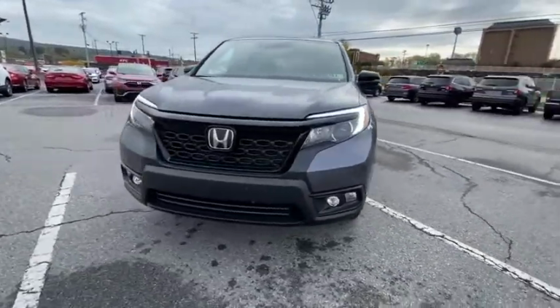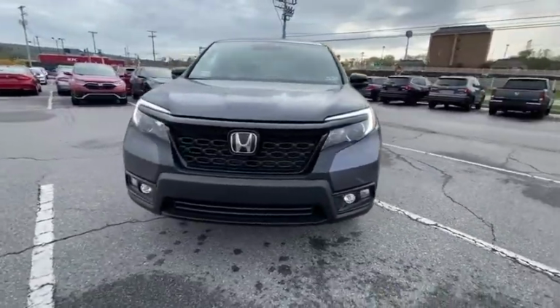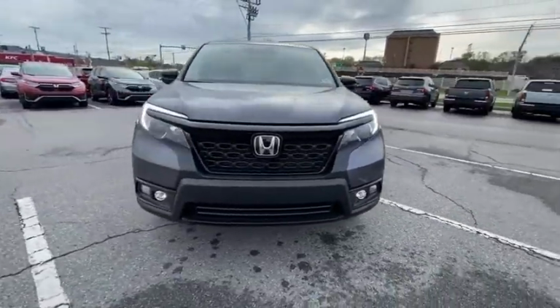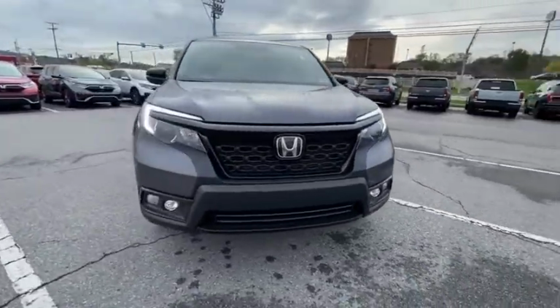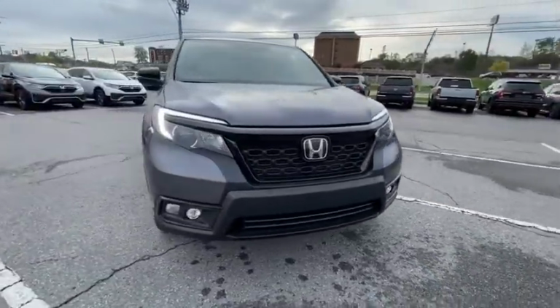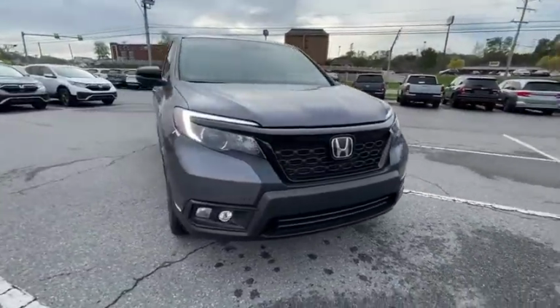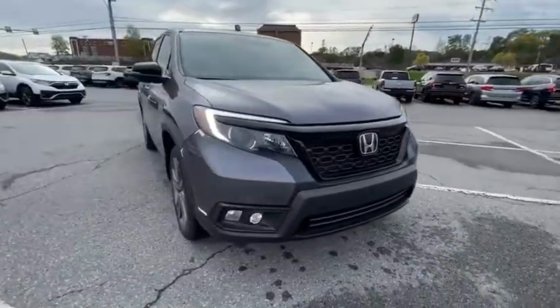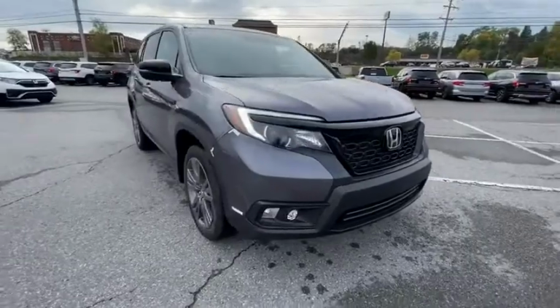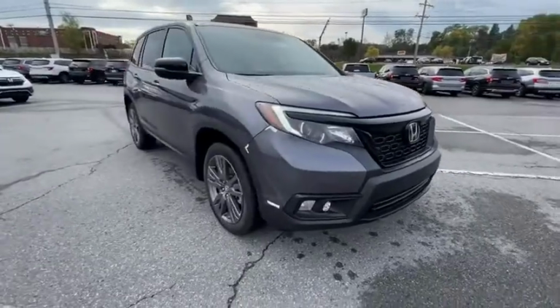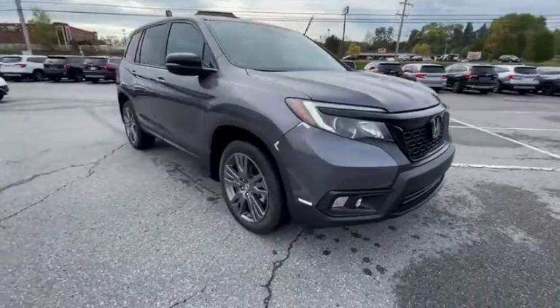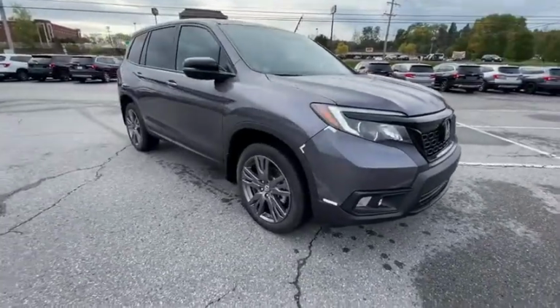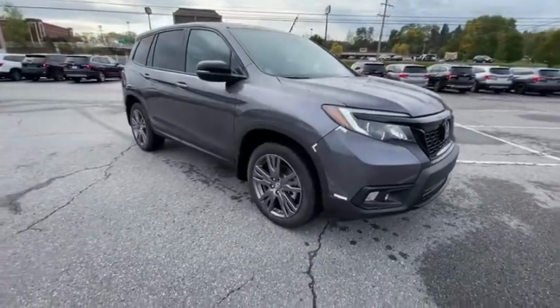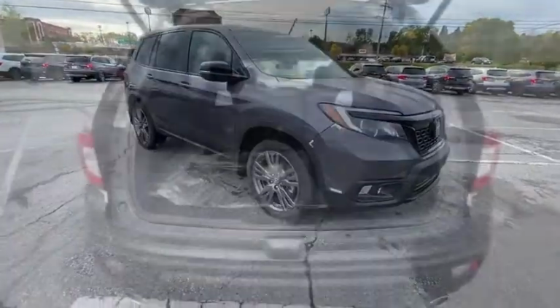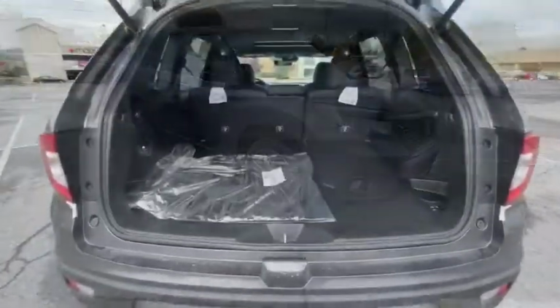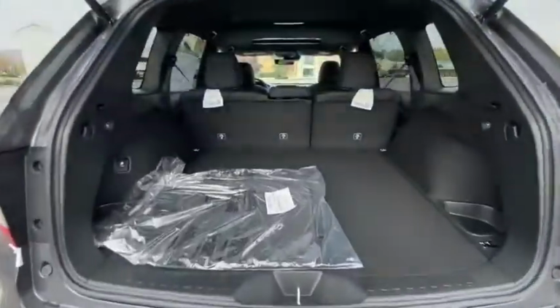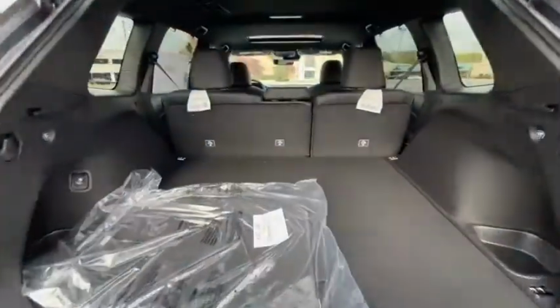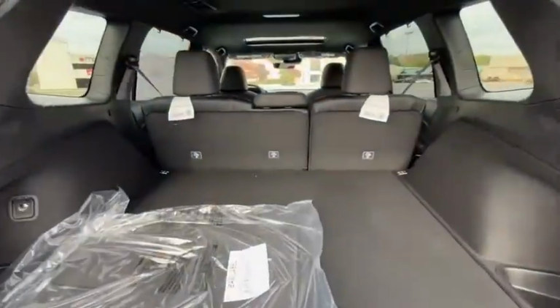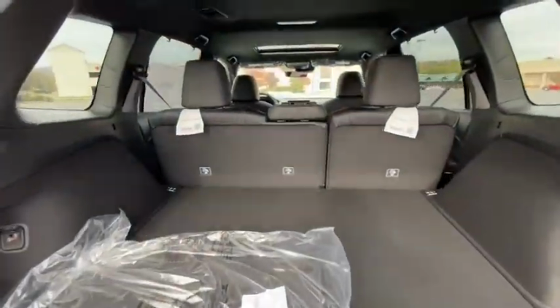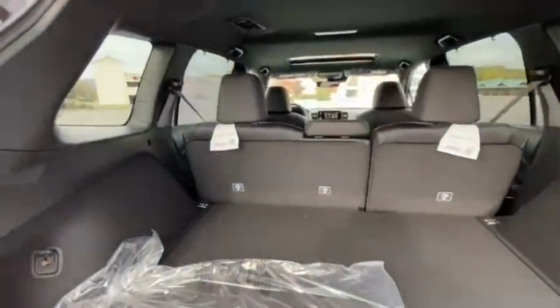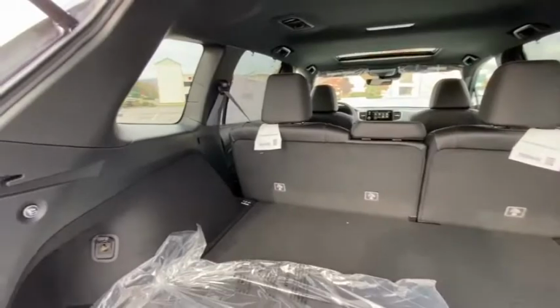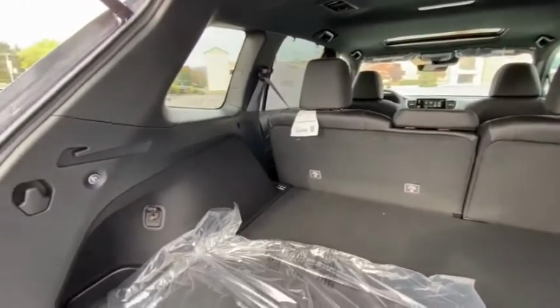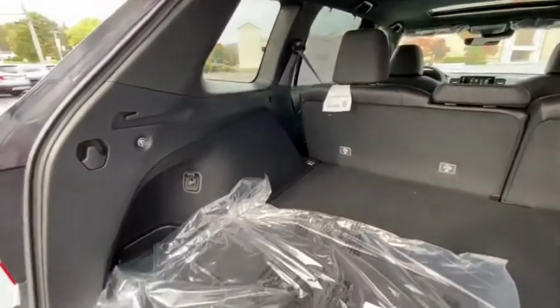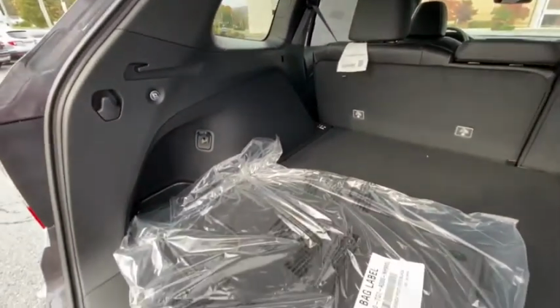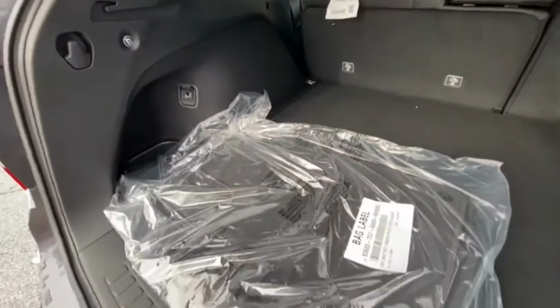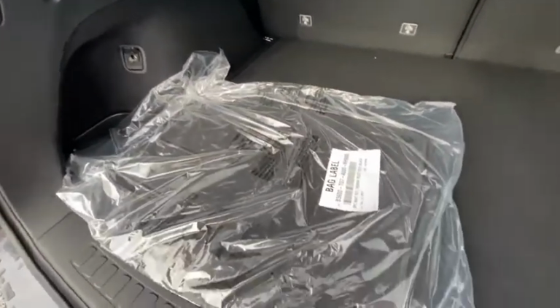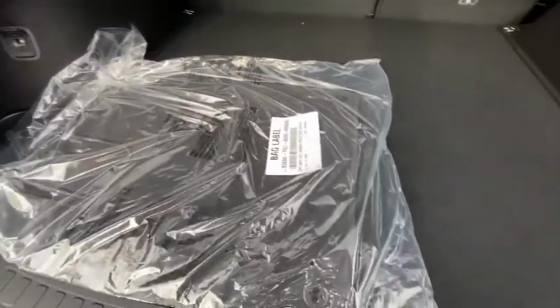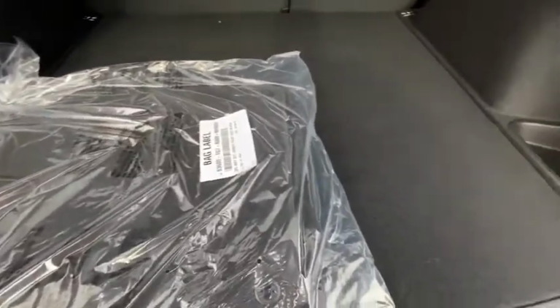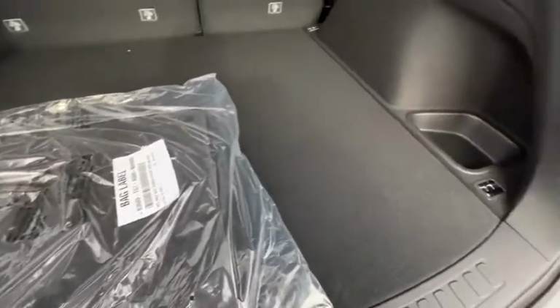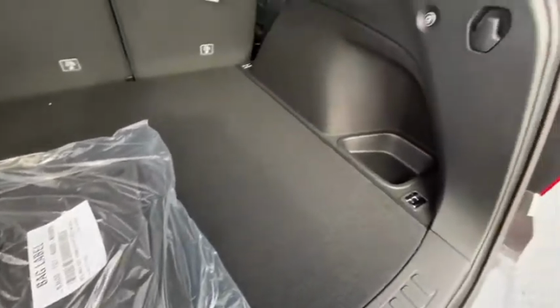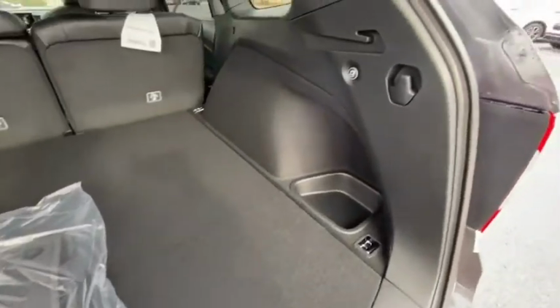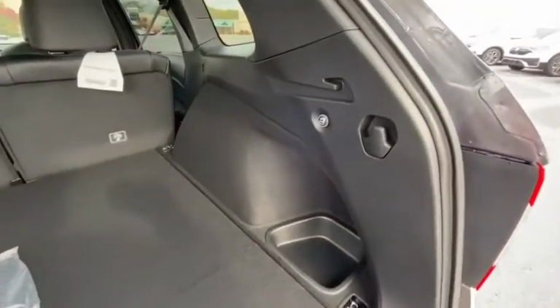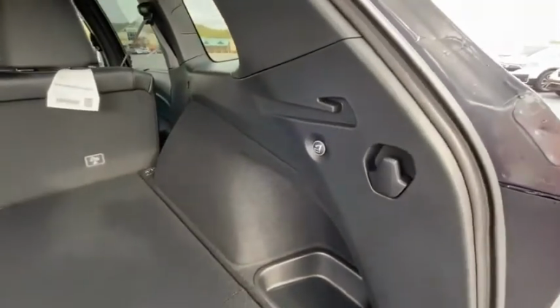Here are some of this vehicle's great options: traction control, power liftgate, power passenger seat, dual airbags, power steering, four-wheel disc brakes, trip computer, electronic stability control, fog lights.